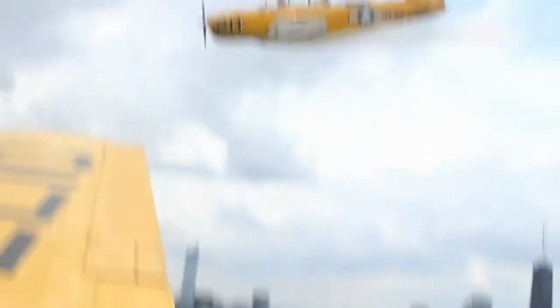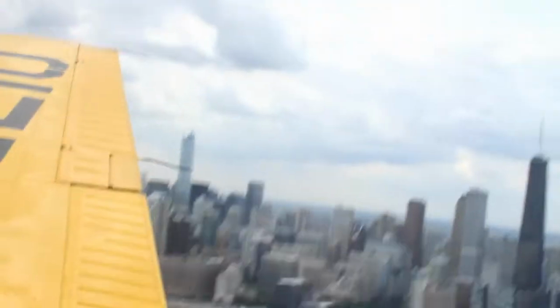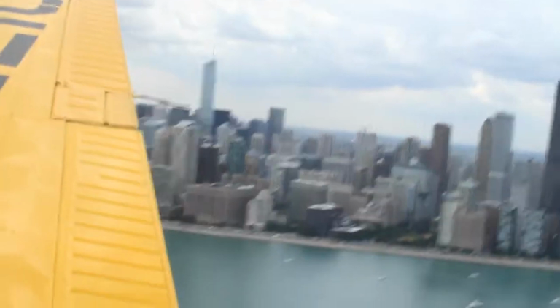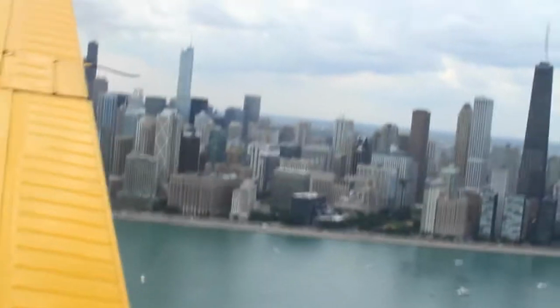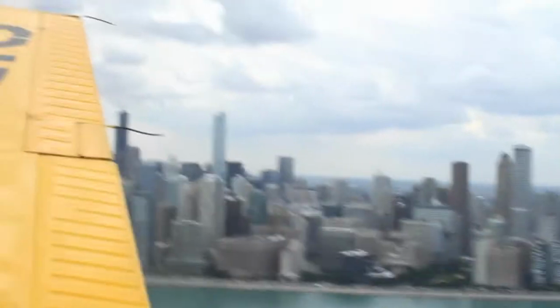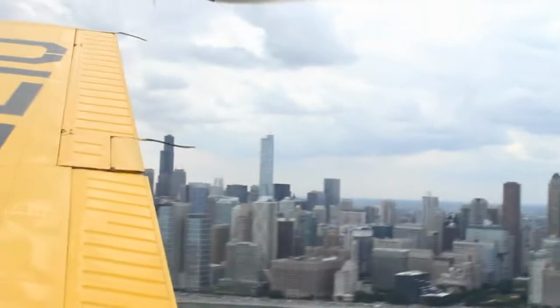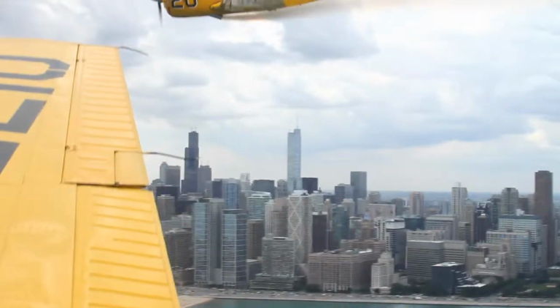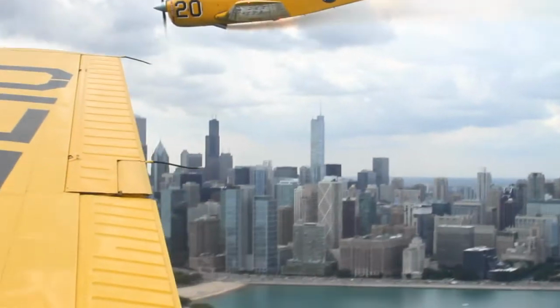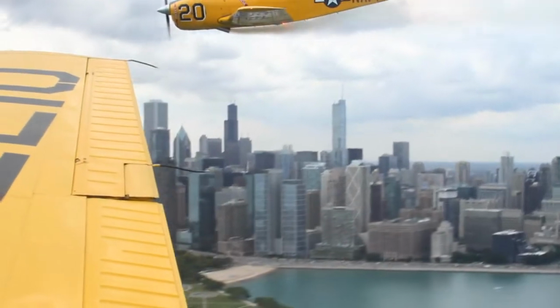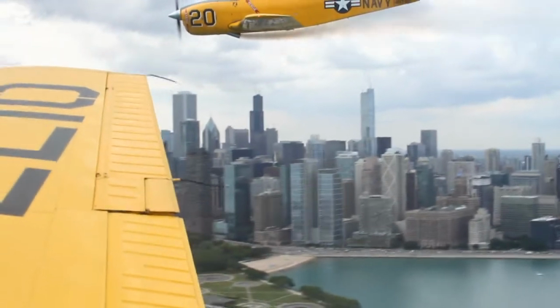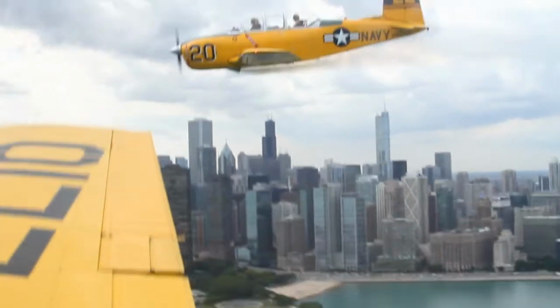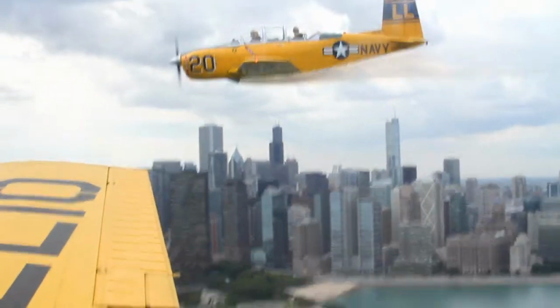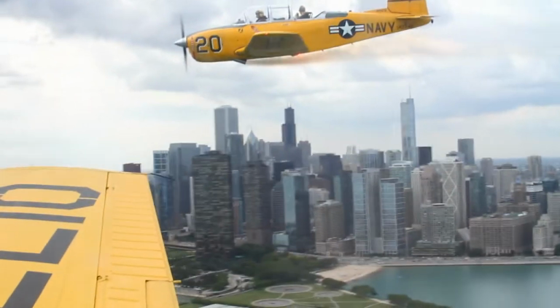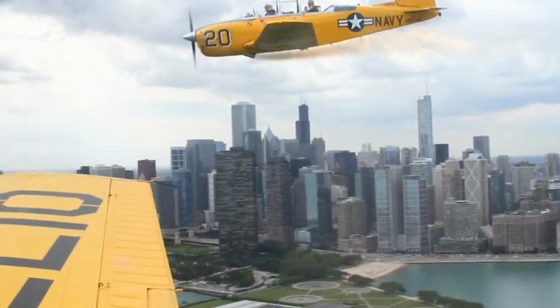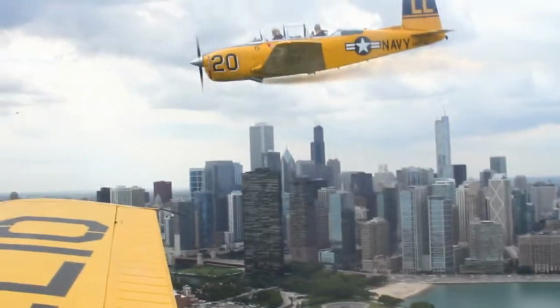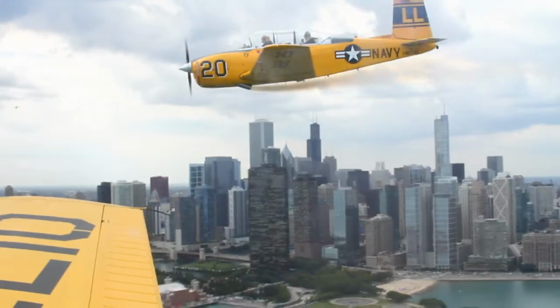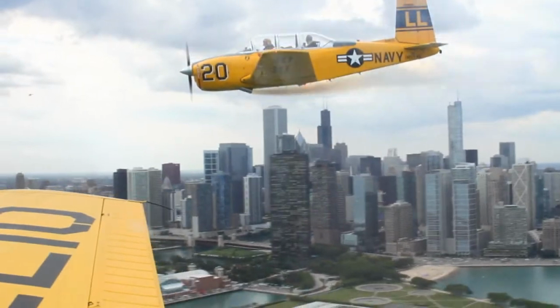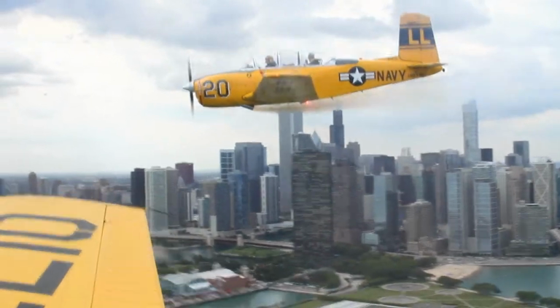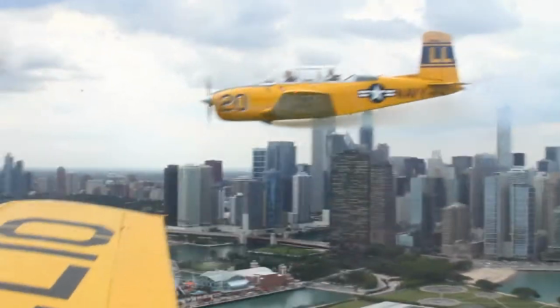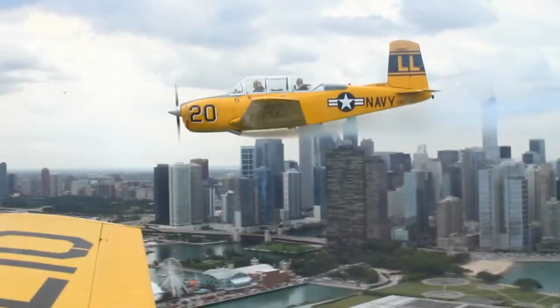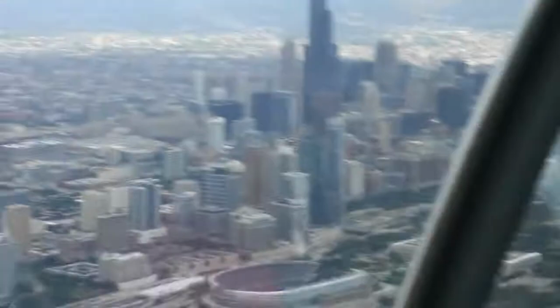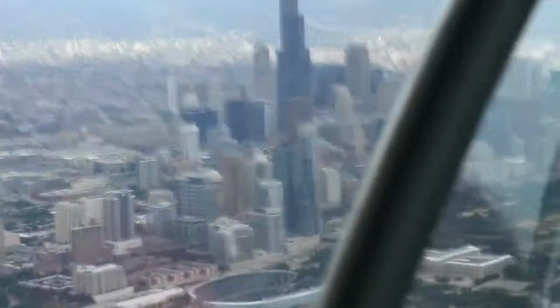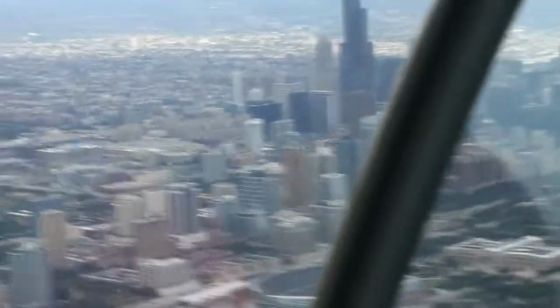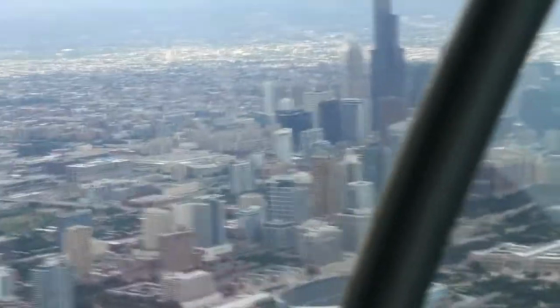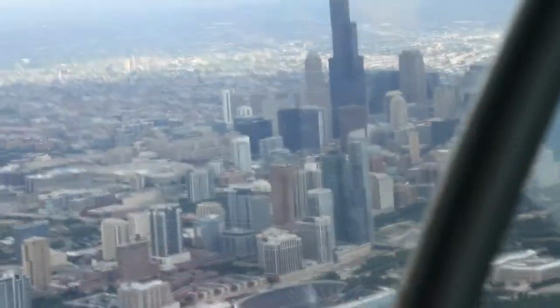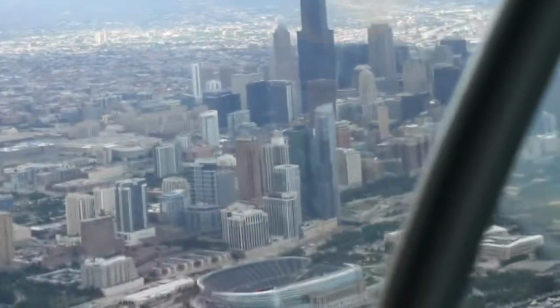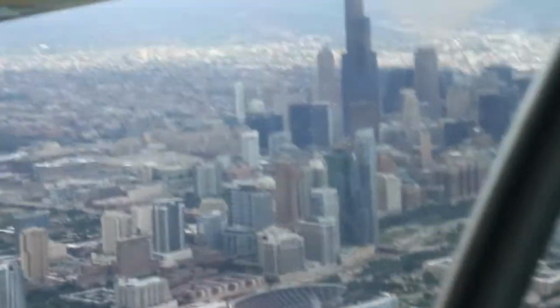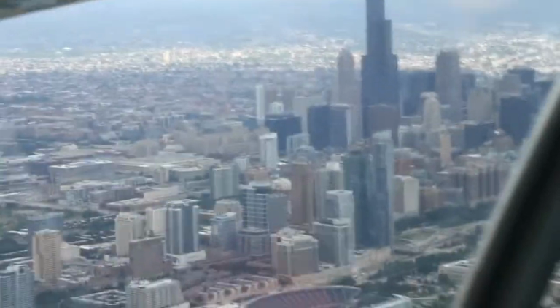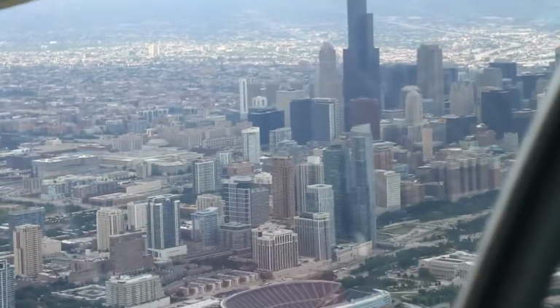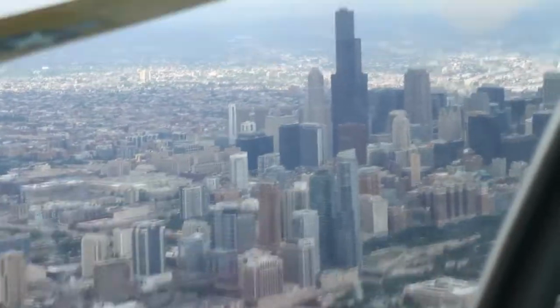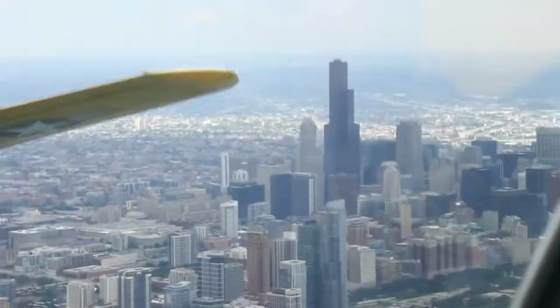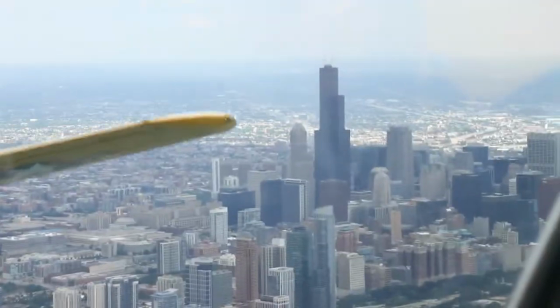And then right back southbound along the show line — a beautiful view of Navy Pier, Lake Michigan, and Soldier Field. It was absolutely gorgeous down there.